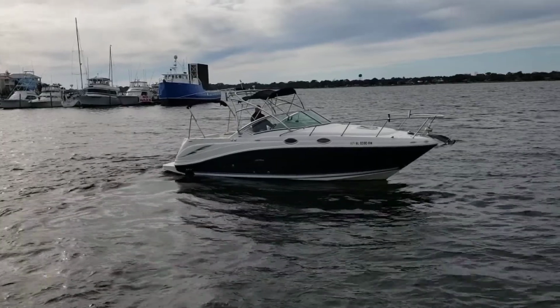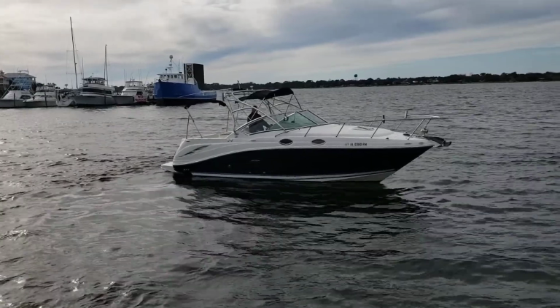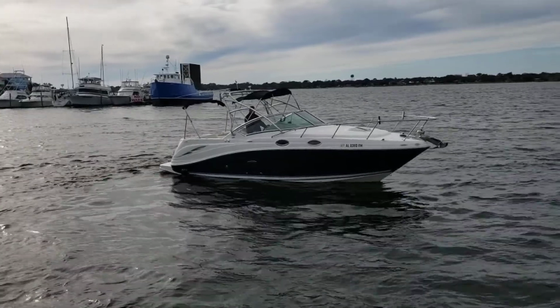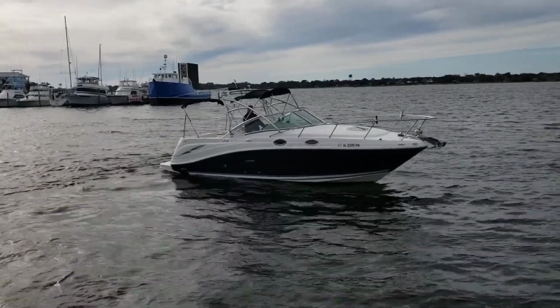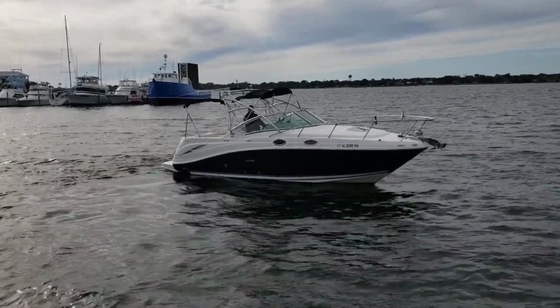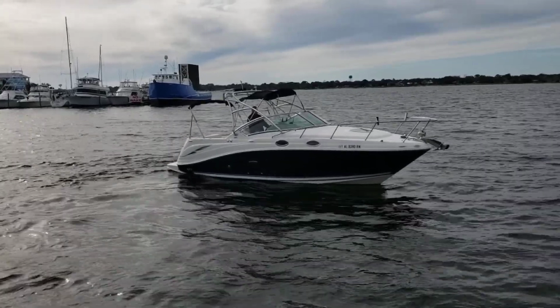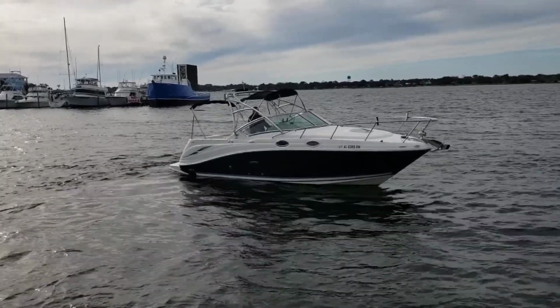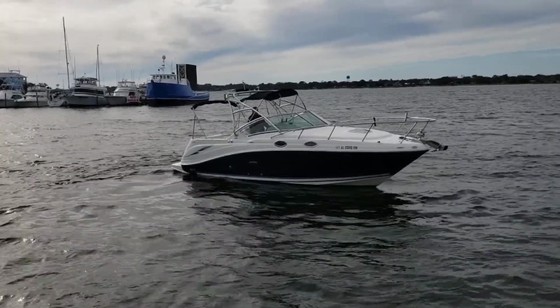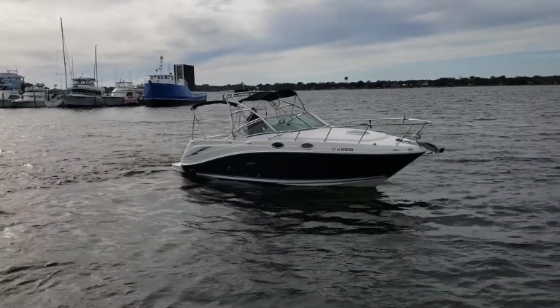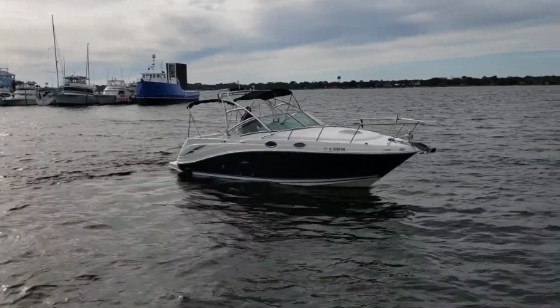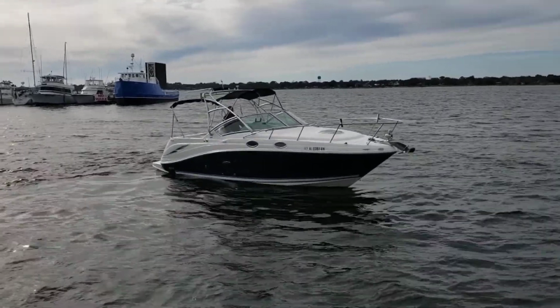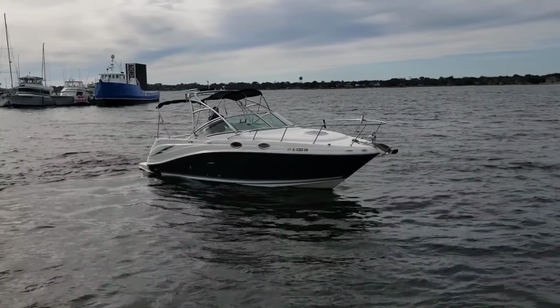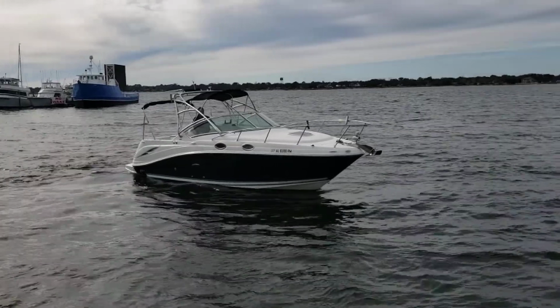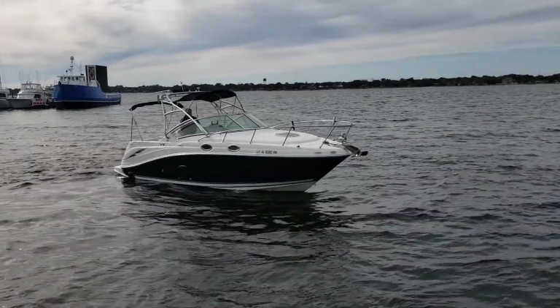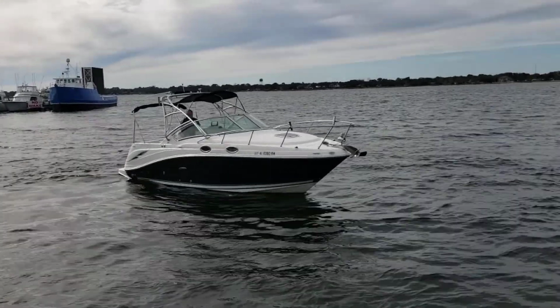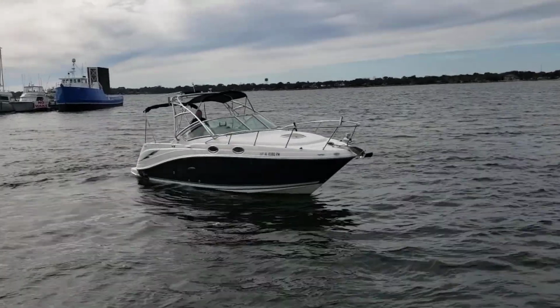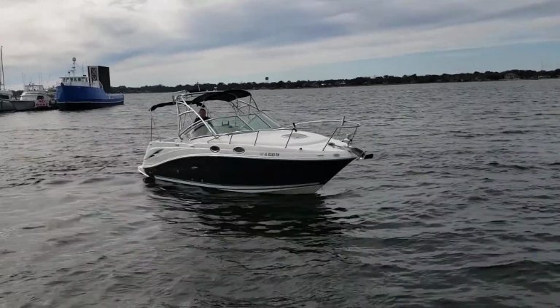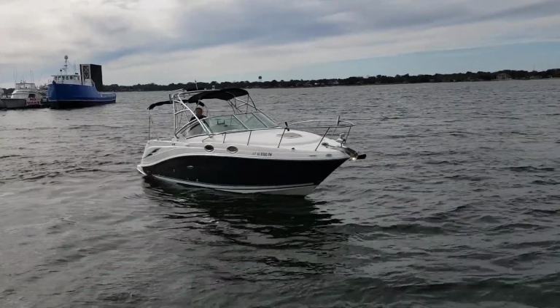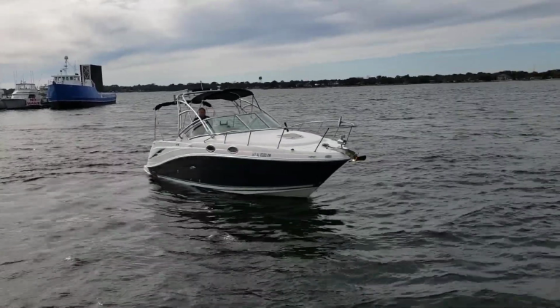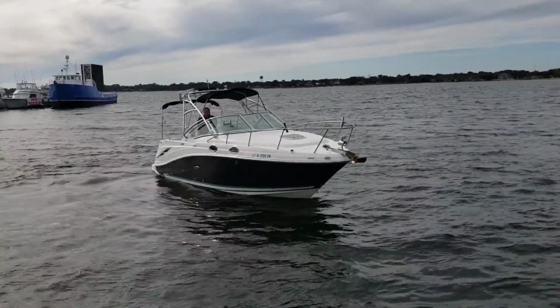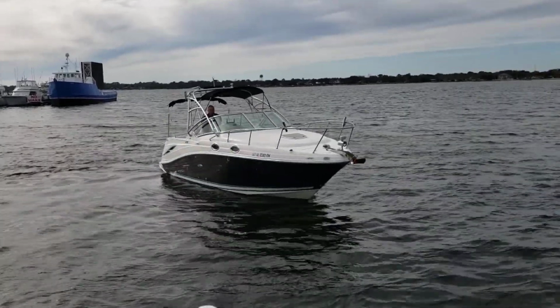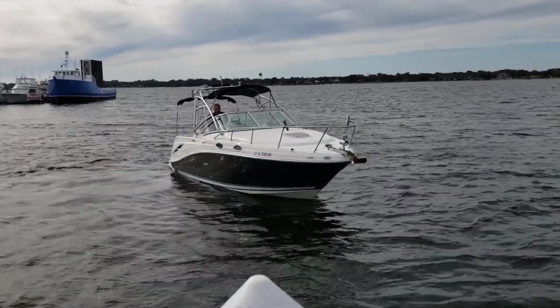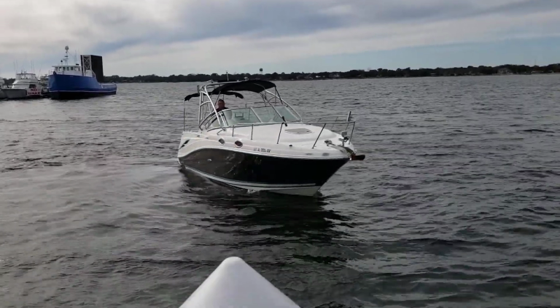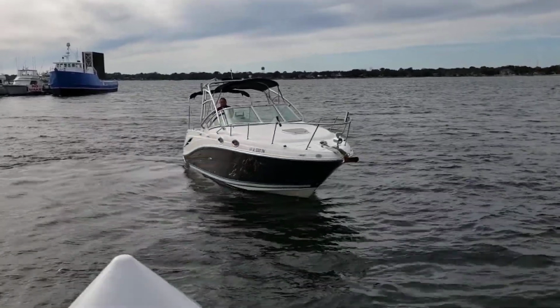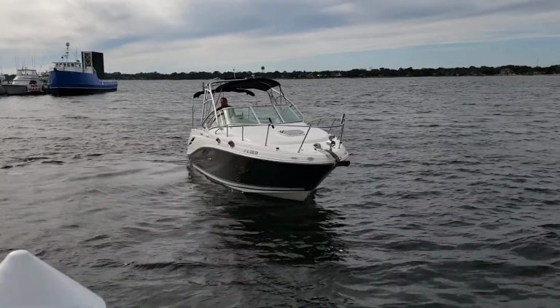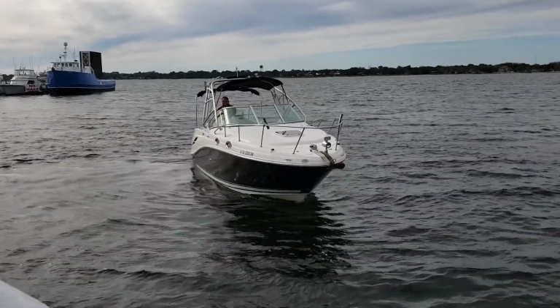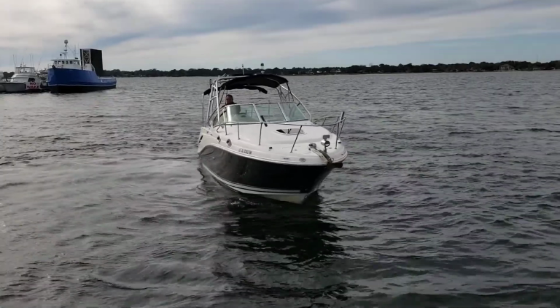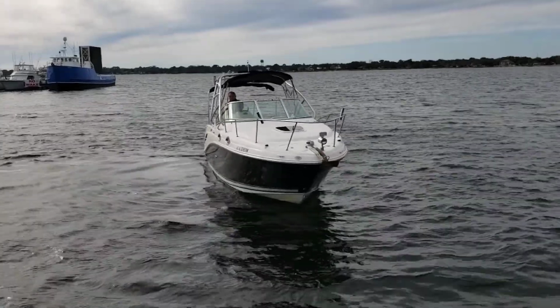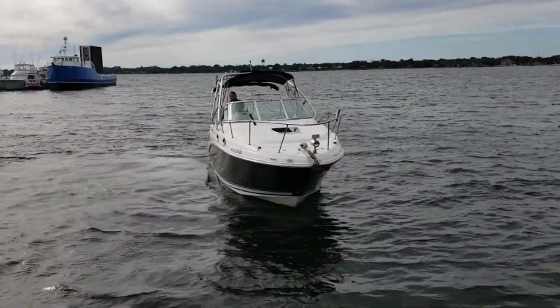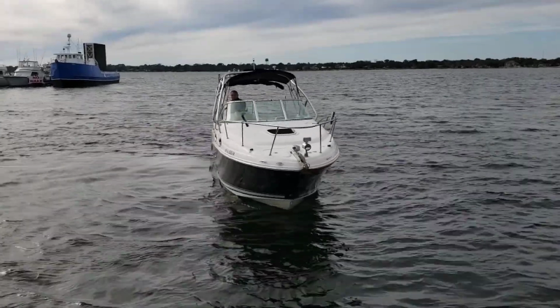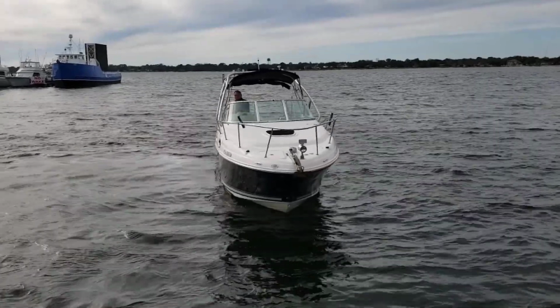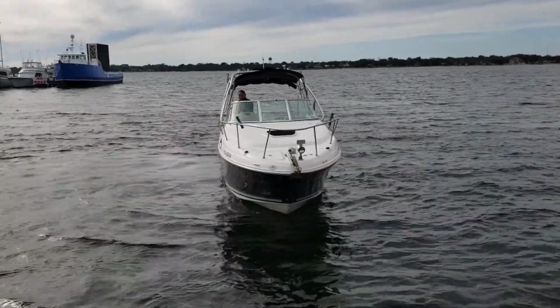And to make the deal even sweeter, only 626 hours on the 6.2 liter engine. You'll be hard pressed to find a better Amberjack 270 on the market.